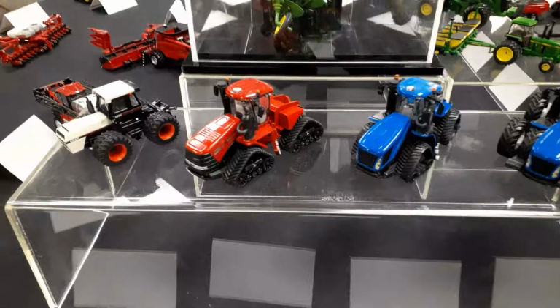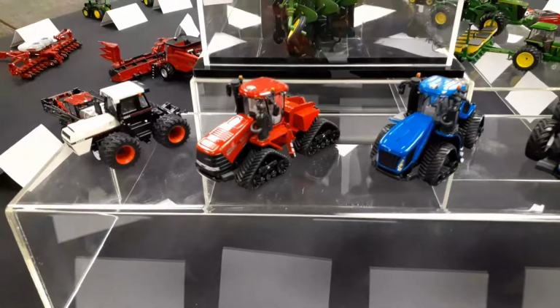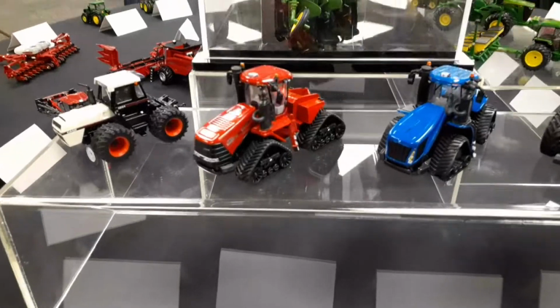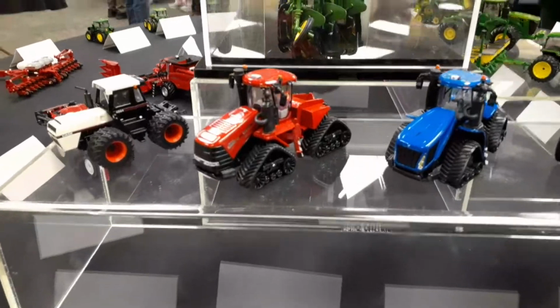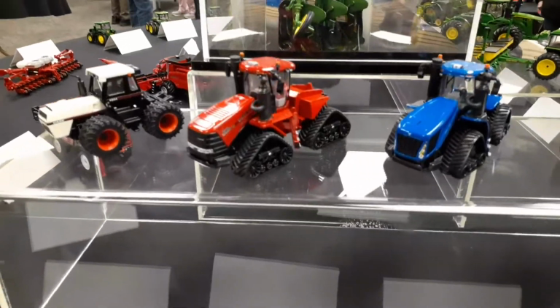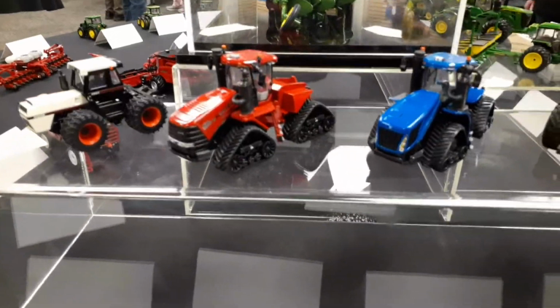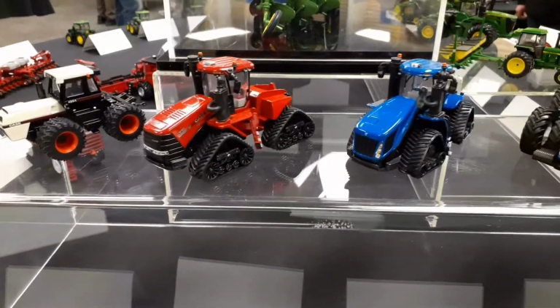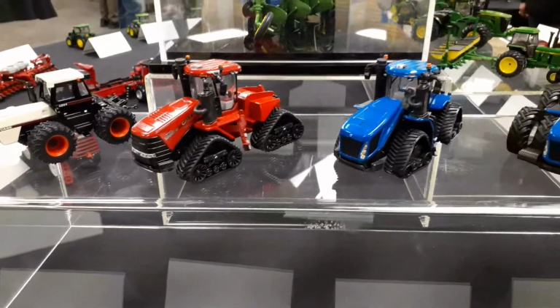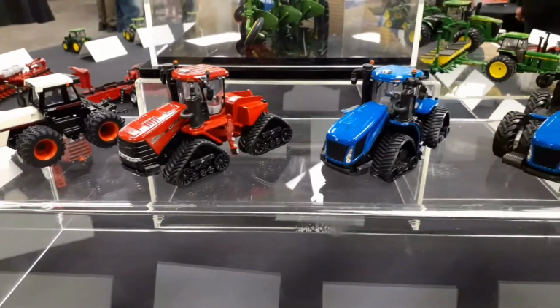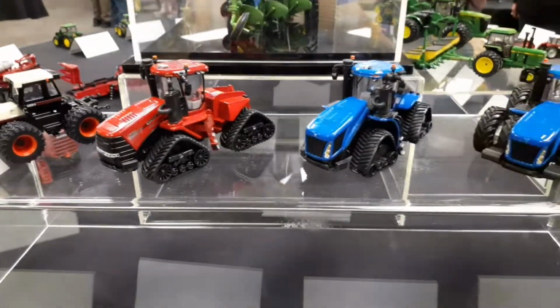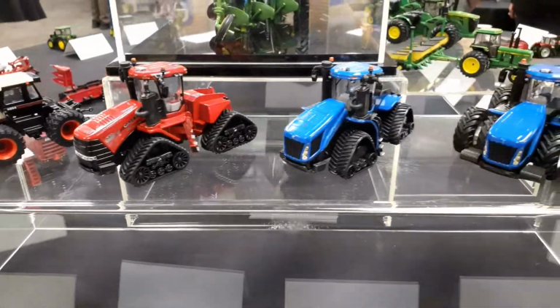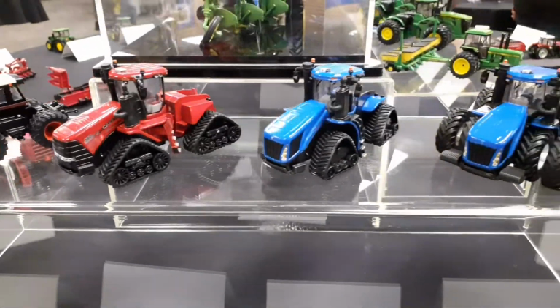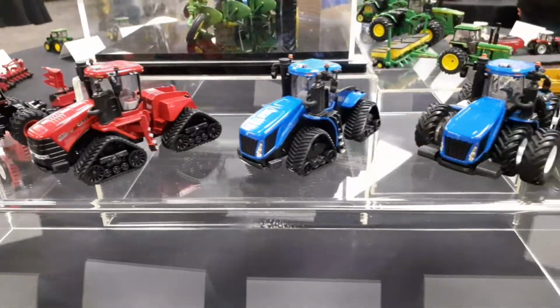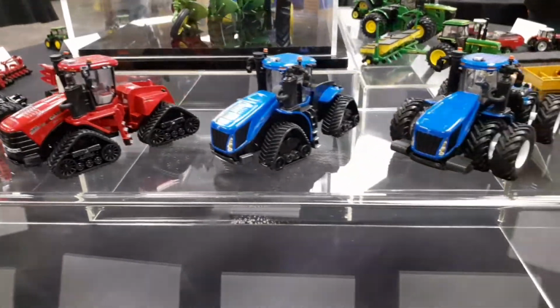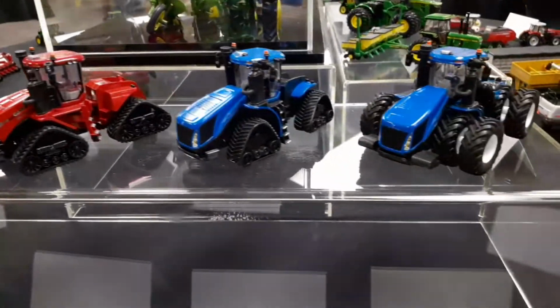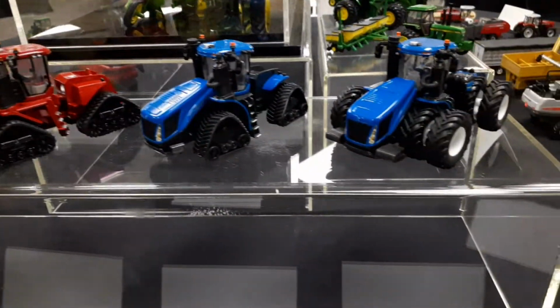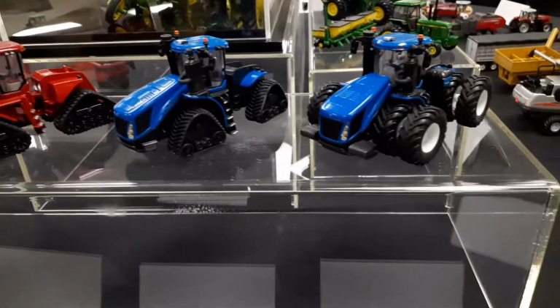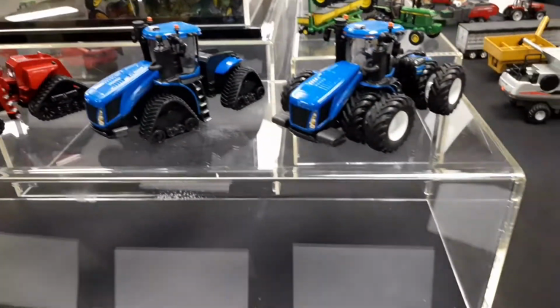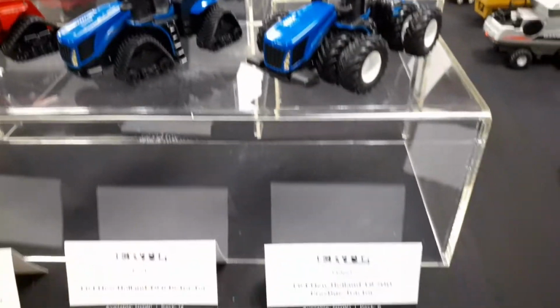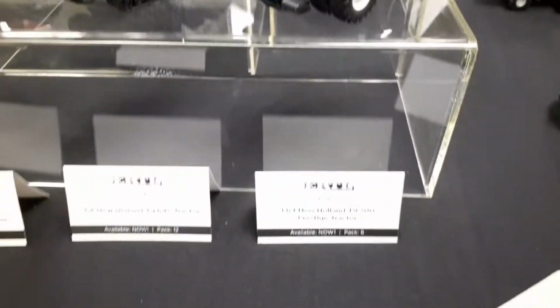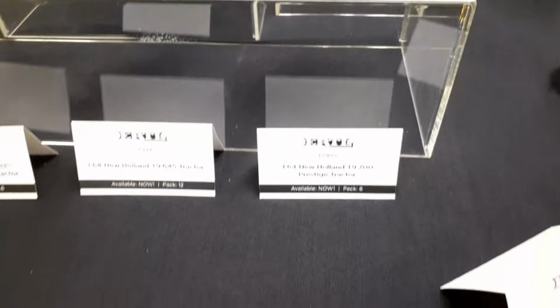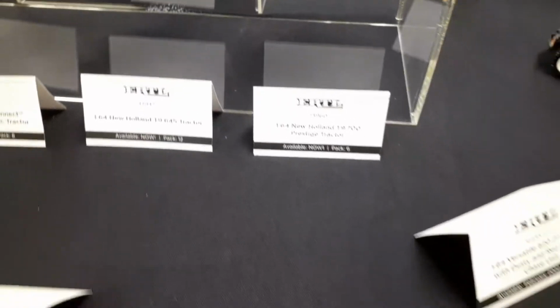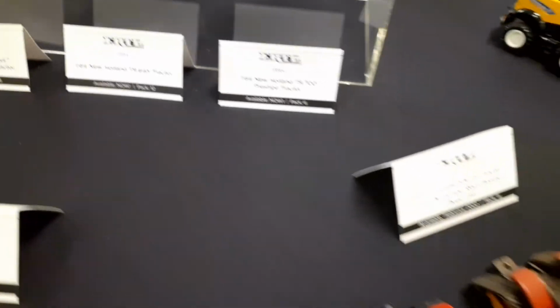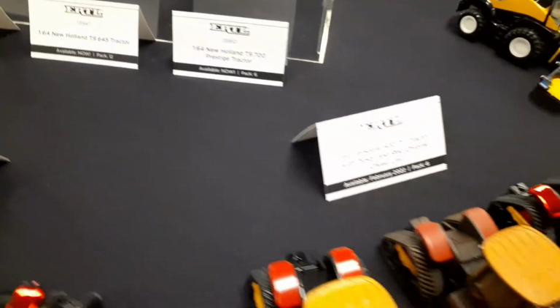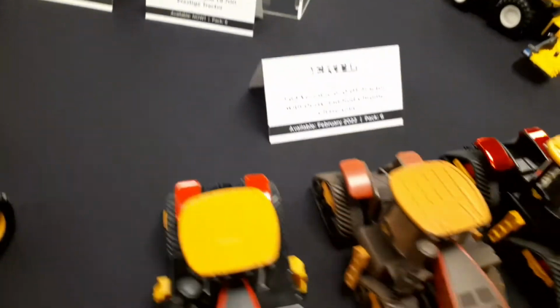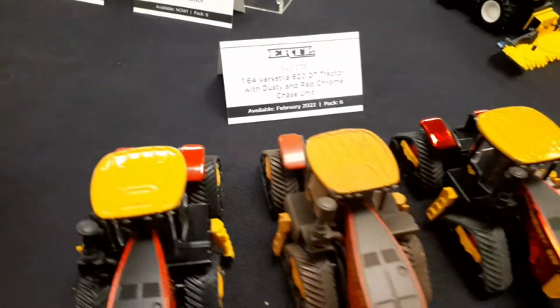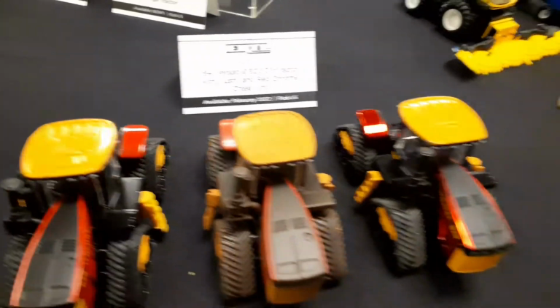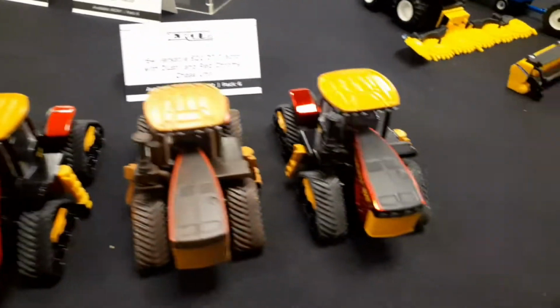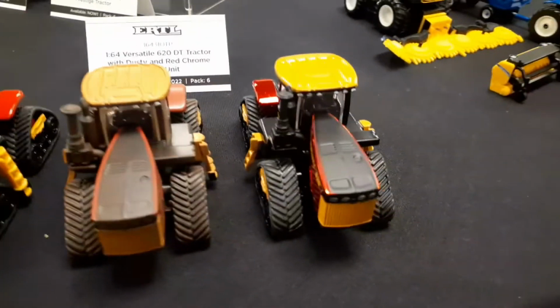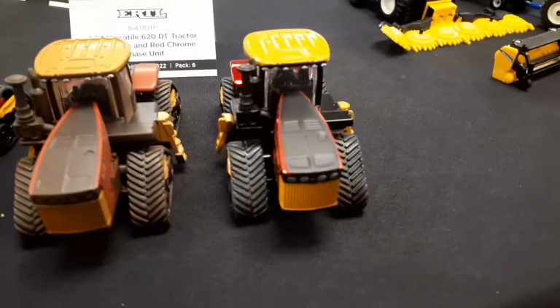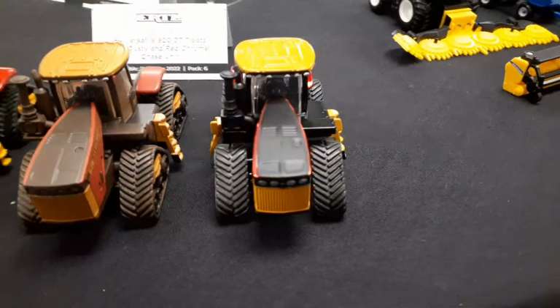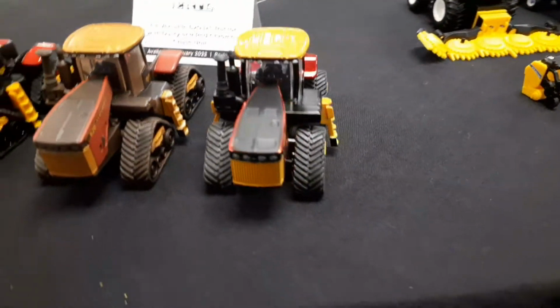This is a quick video of the toys at the Ertl showroom. These top ones are the Prestige. They've been out for a while — you've probably already seen those.